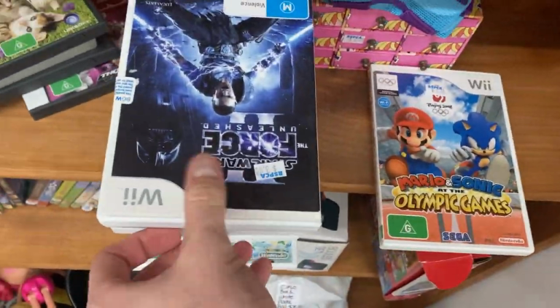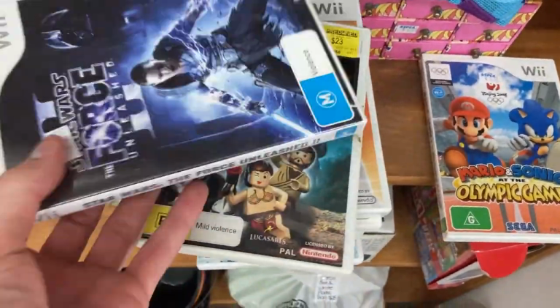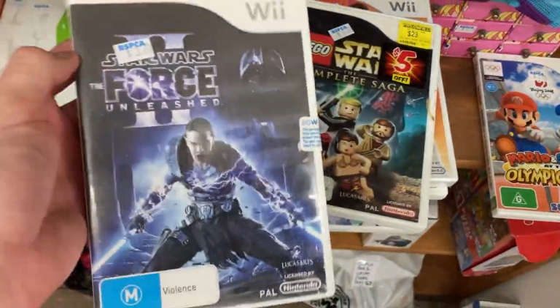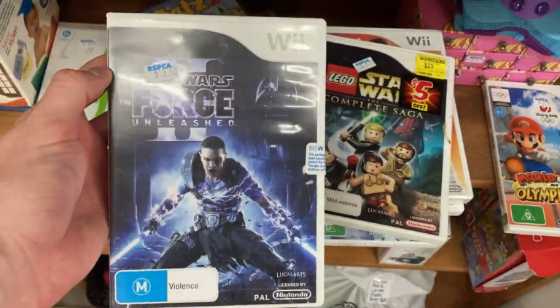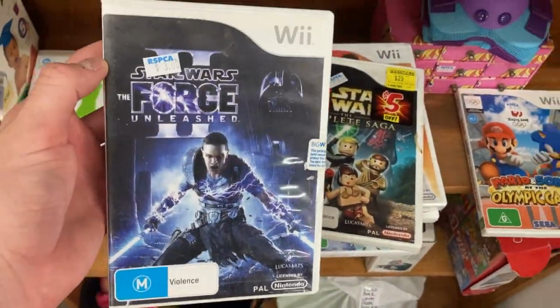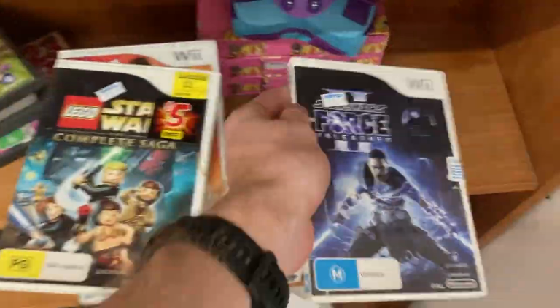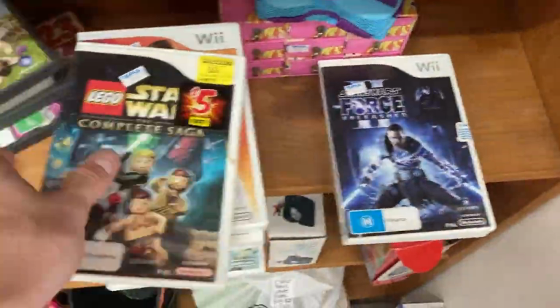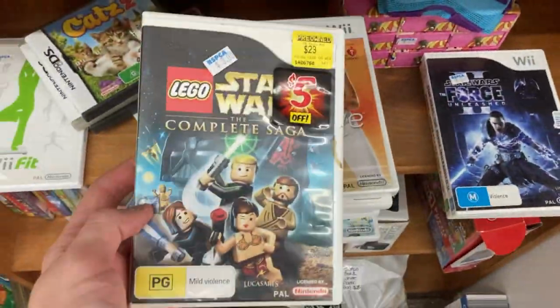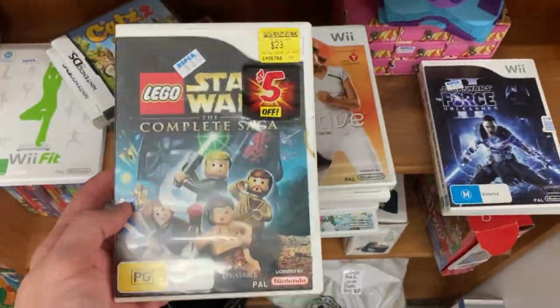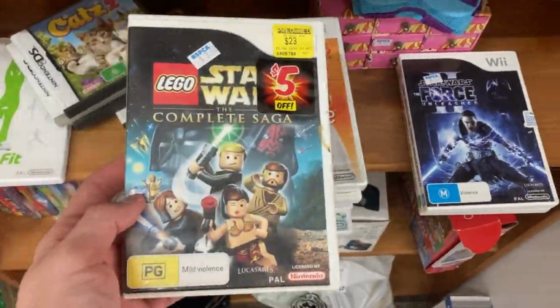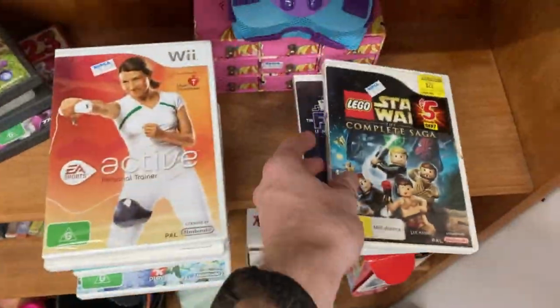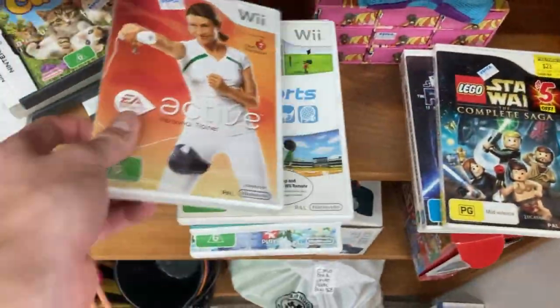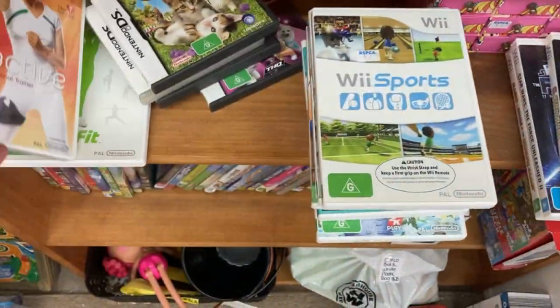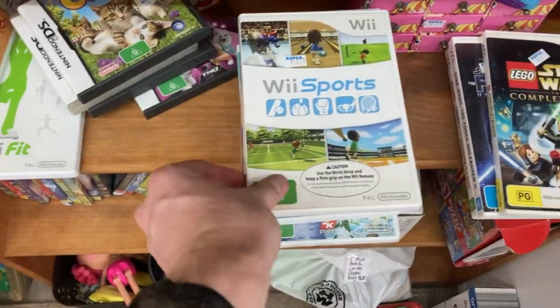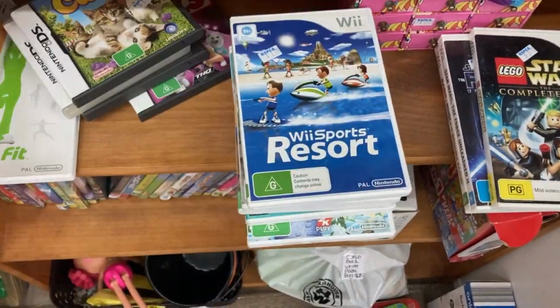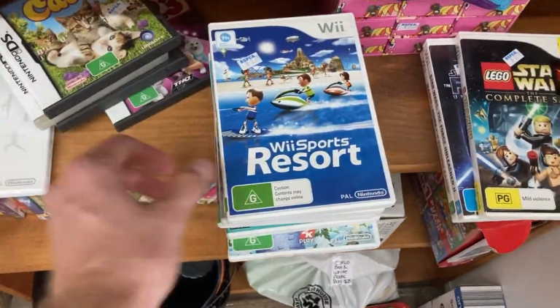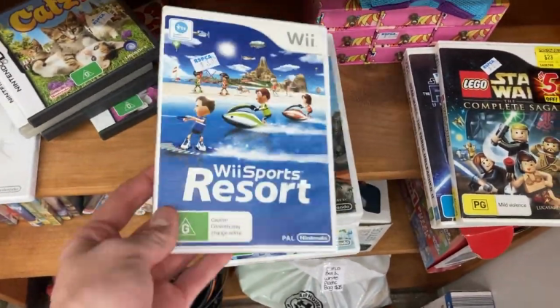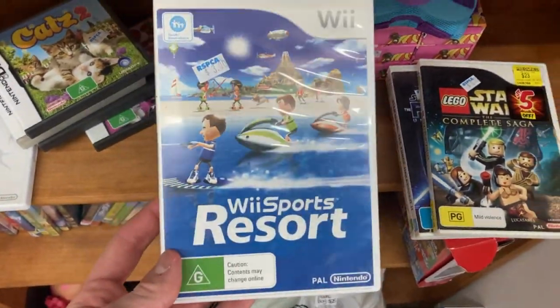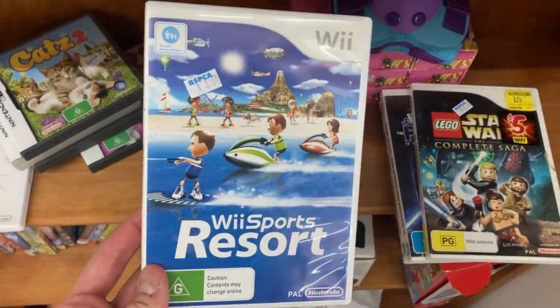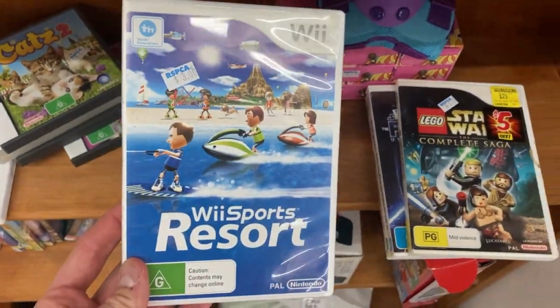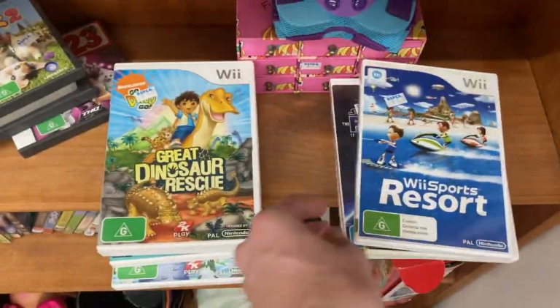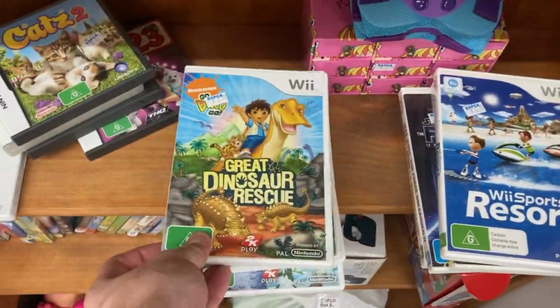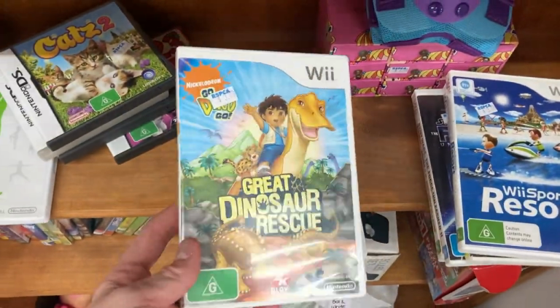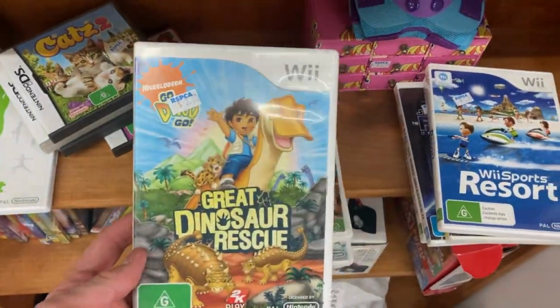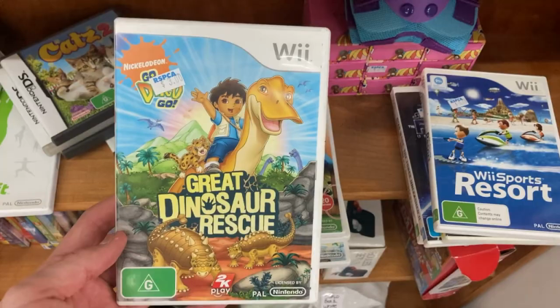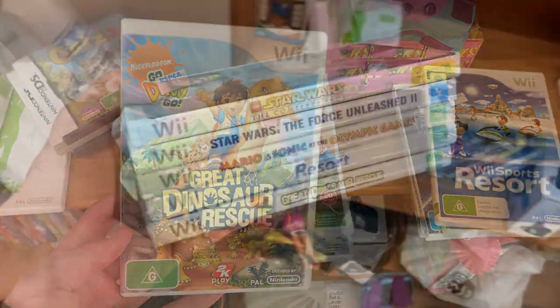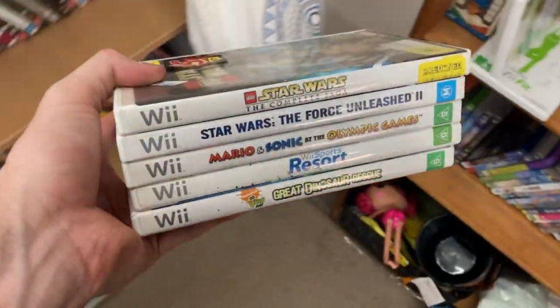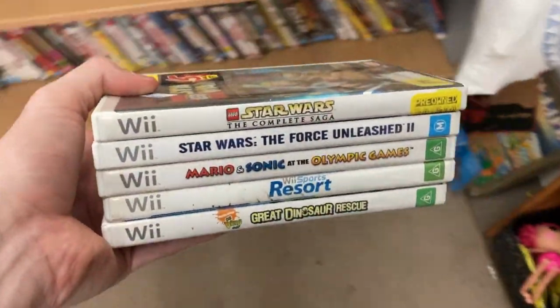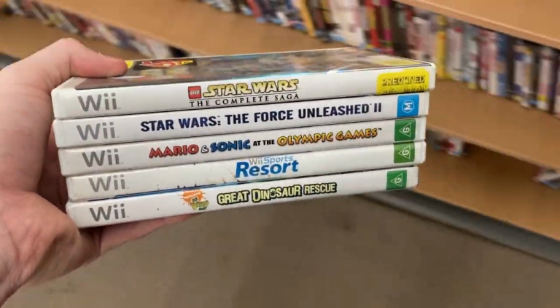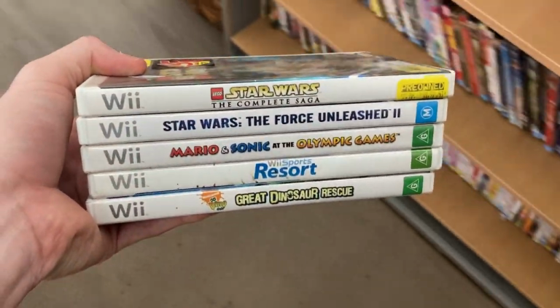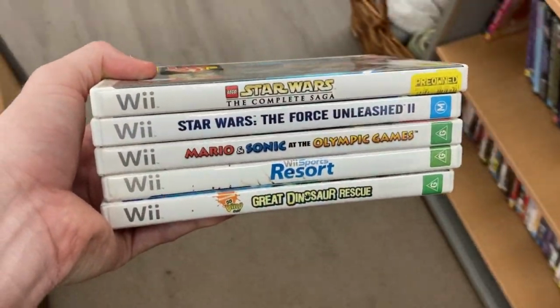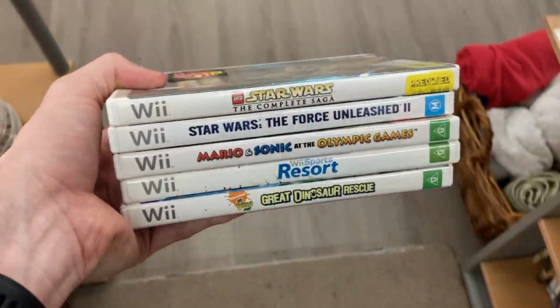I'm really stoked to find some video games here as well — Star Wars Force Unleashed, Star Wars Complete Saga, Wii Sports Resort, and Great Dinosaur Rescue. There were some crackers in here. All of these turn into about $50 profit.